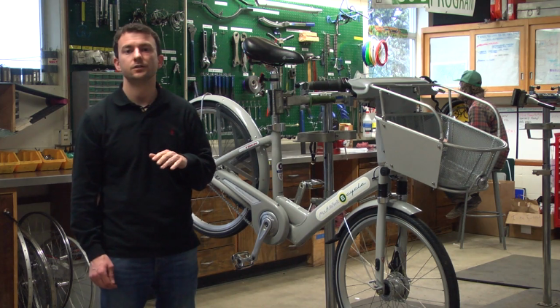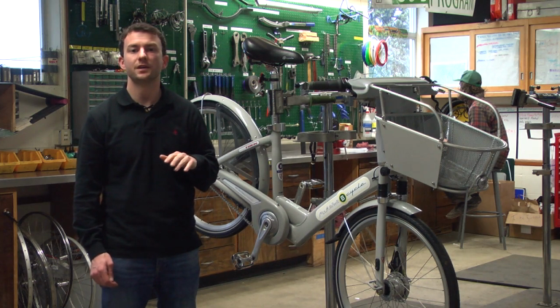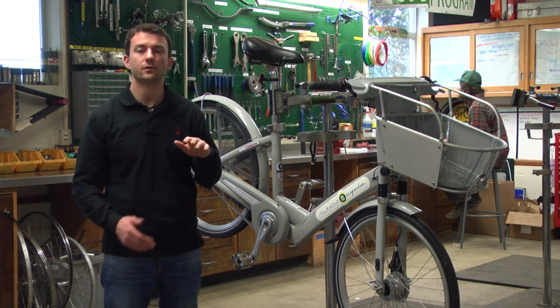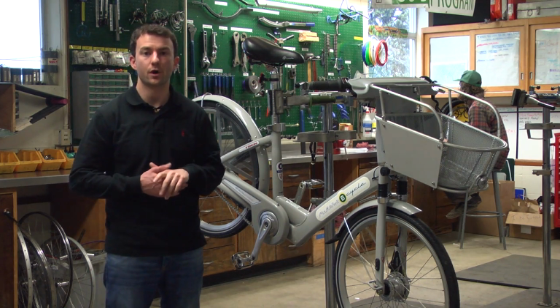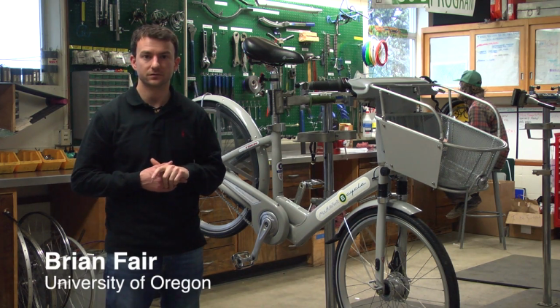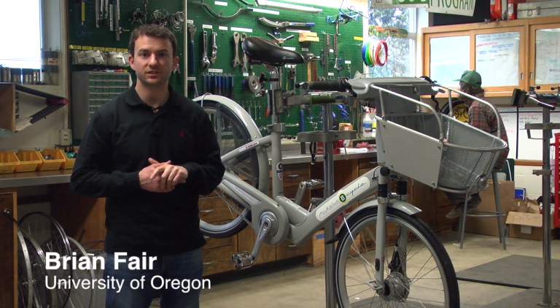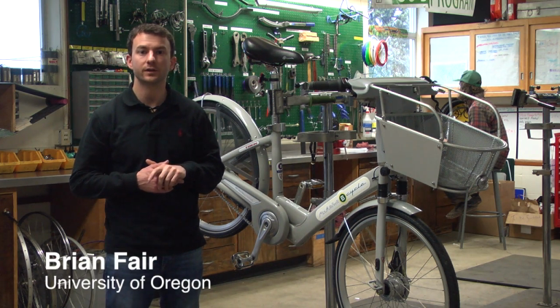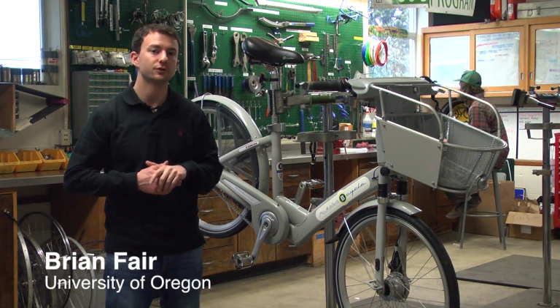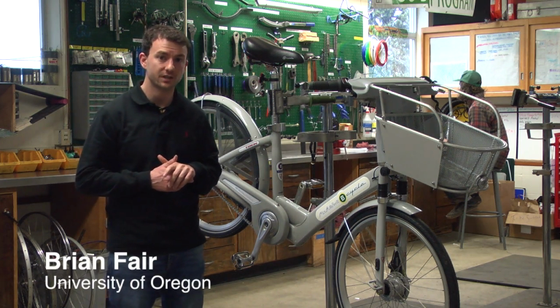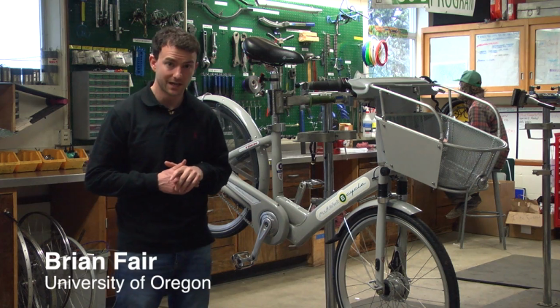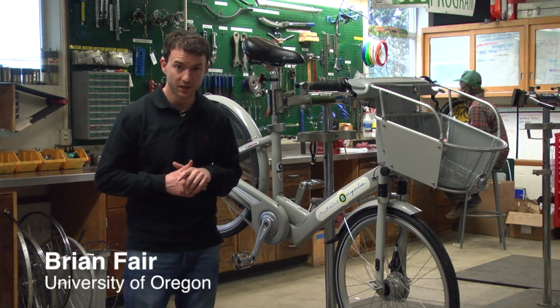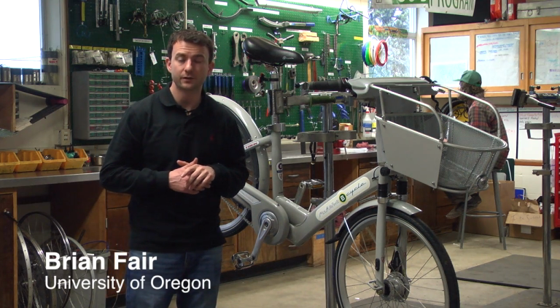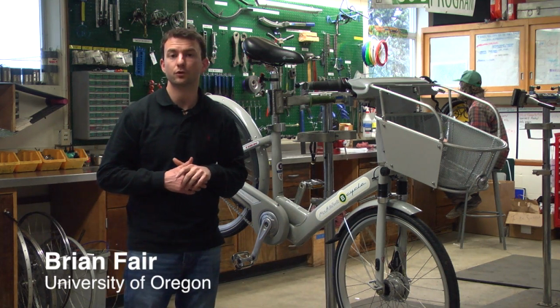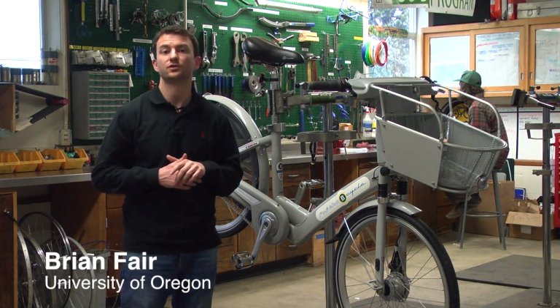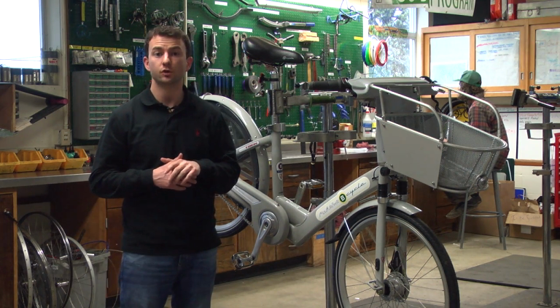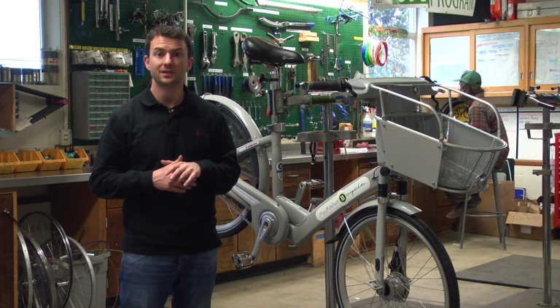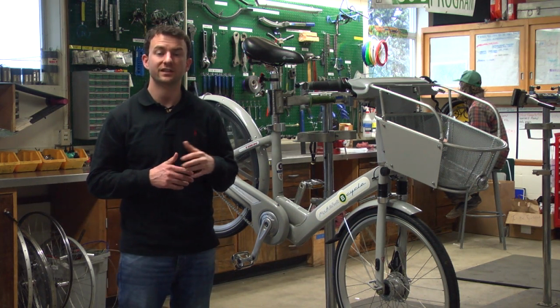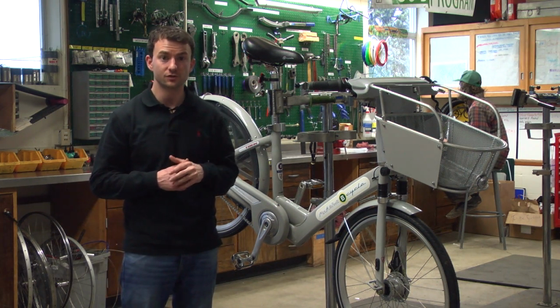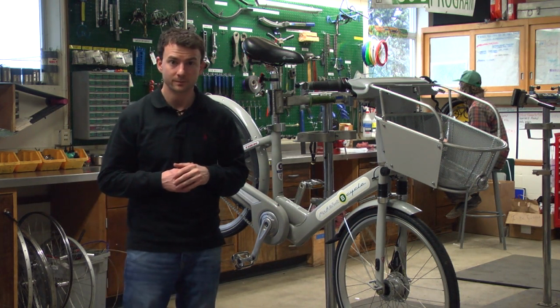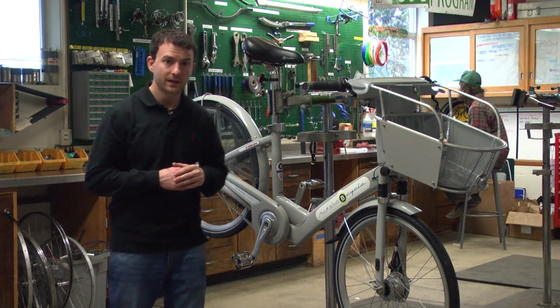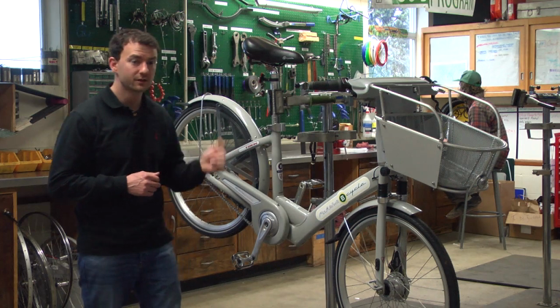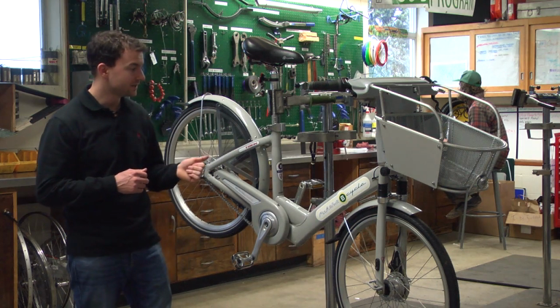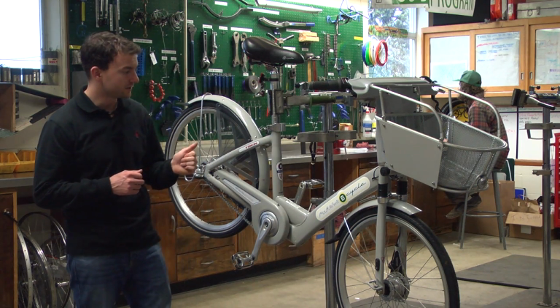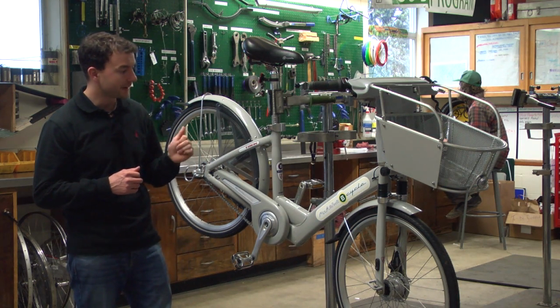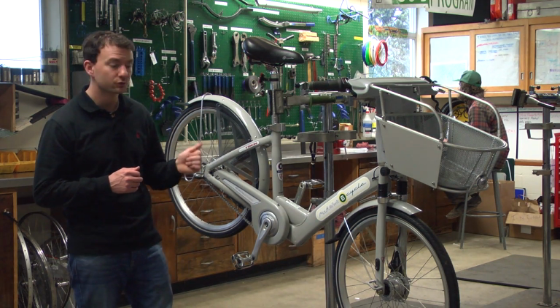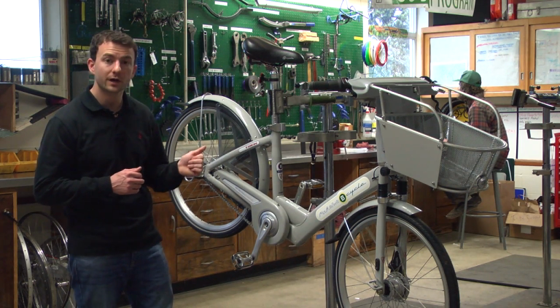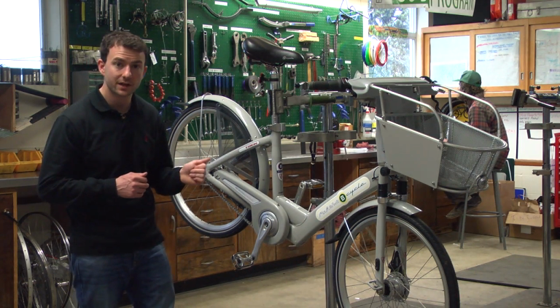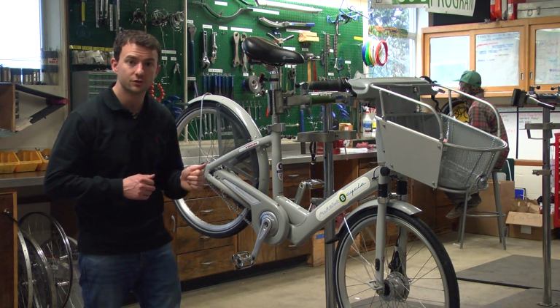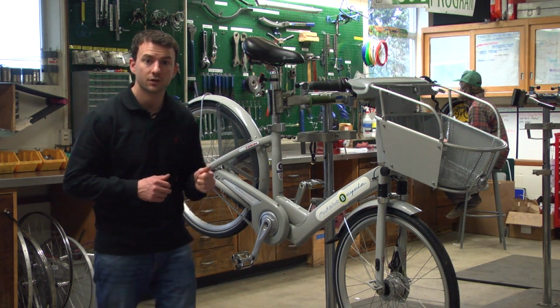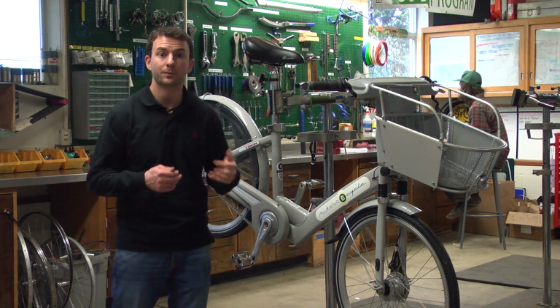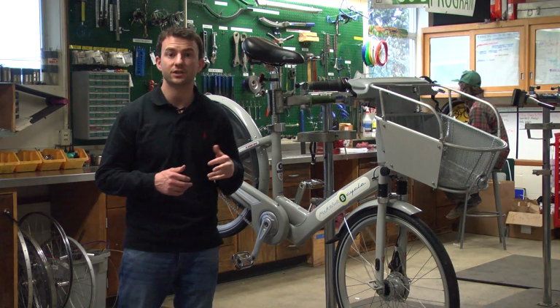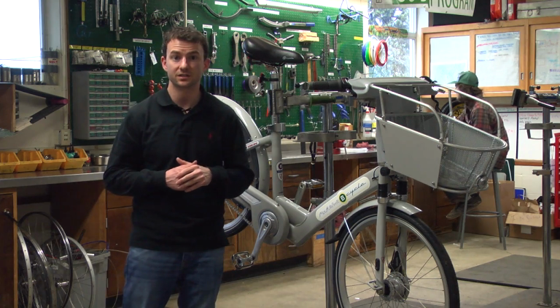I'm here in what's known as the Barn, a facility located at the University of Oregon campus, where the outdoor program stores all of its equipment that it lends to students. And right here next to me is the bike that the outdoor program has decided to use for its proposed bike share system.